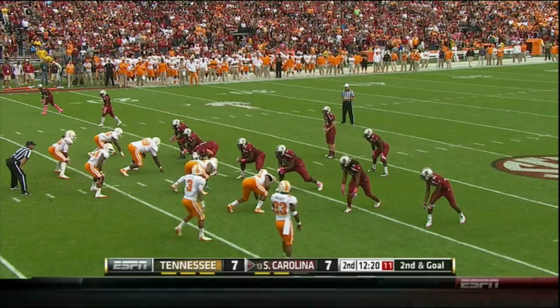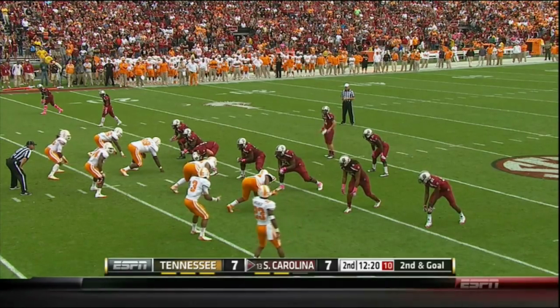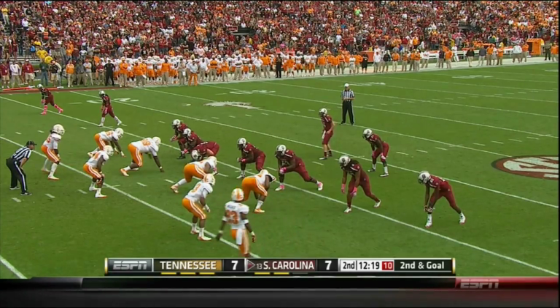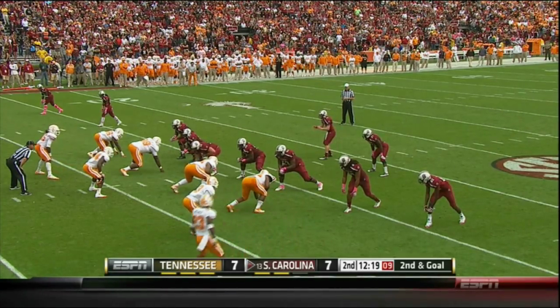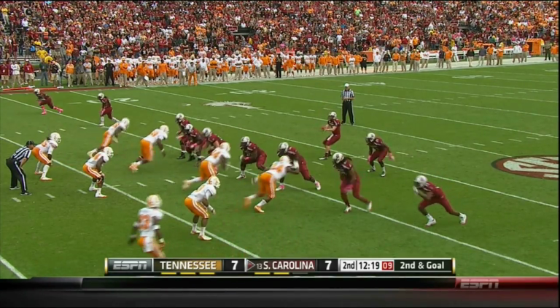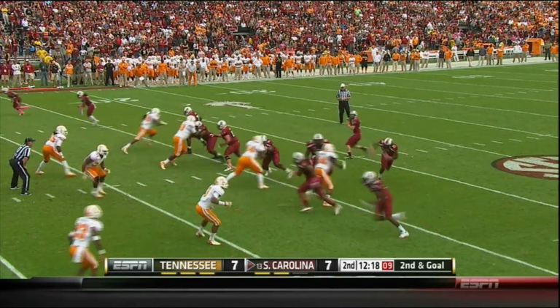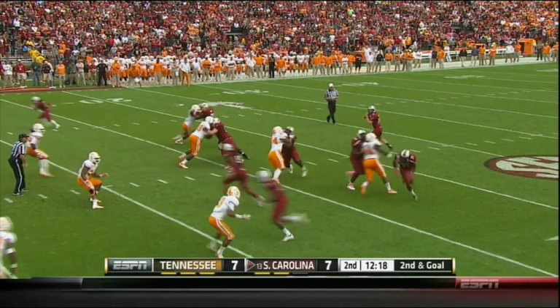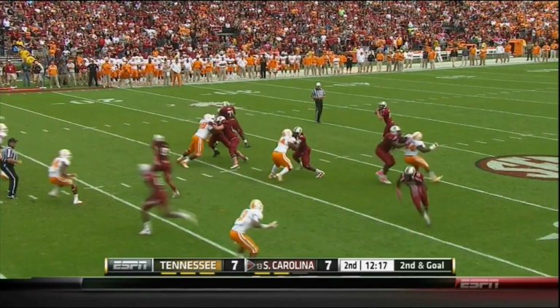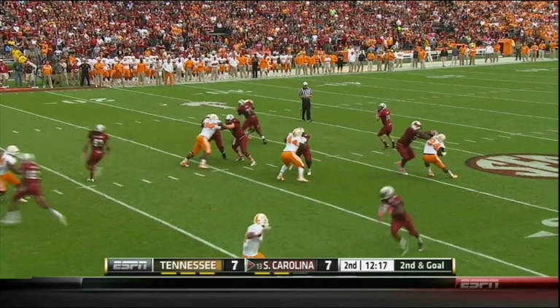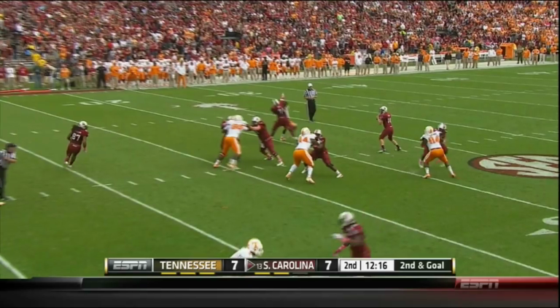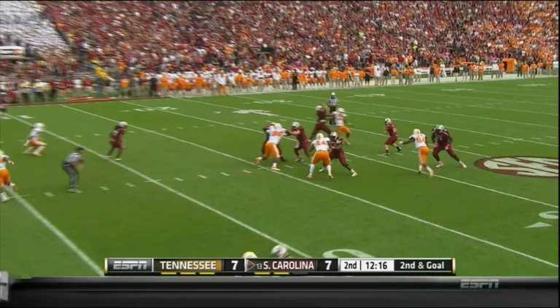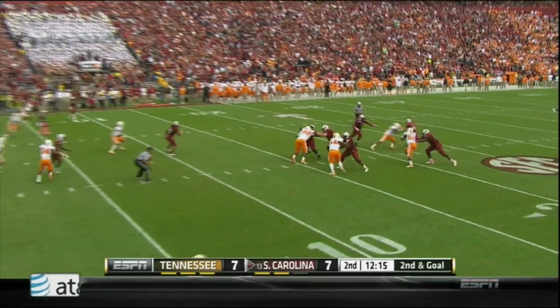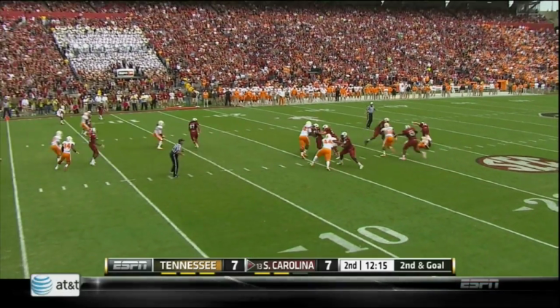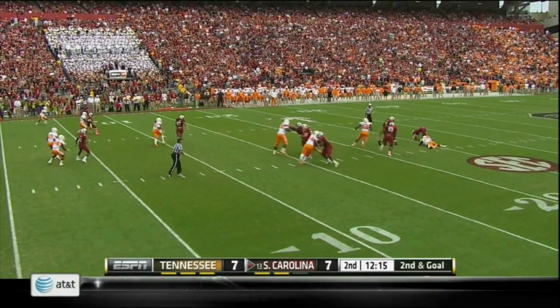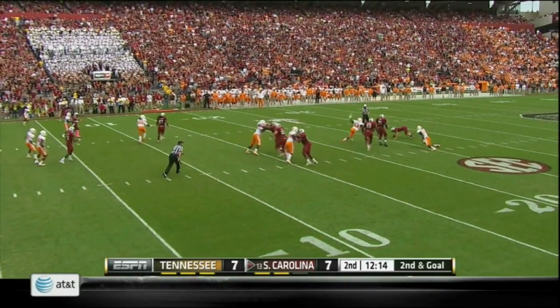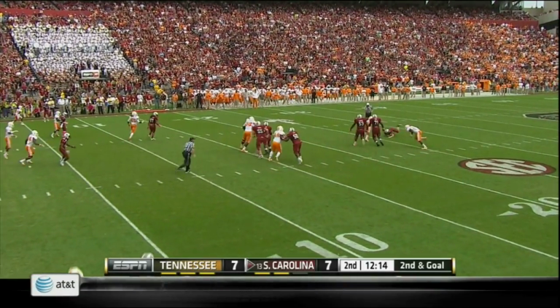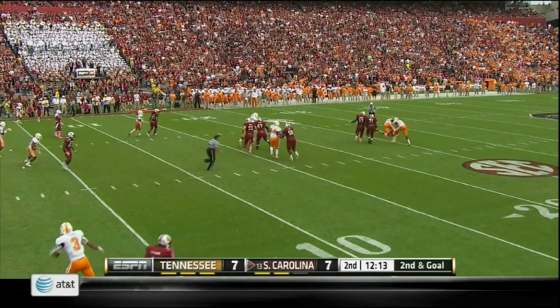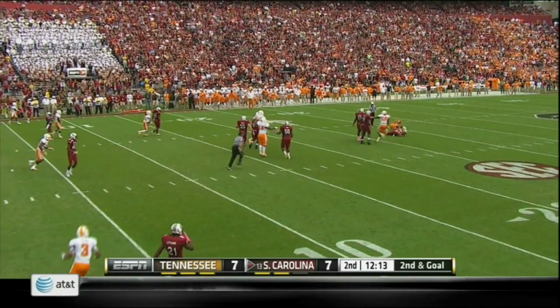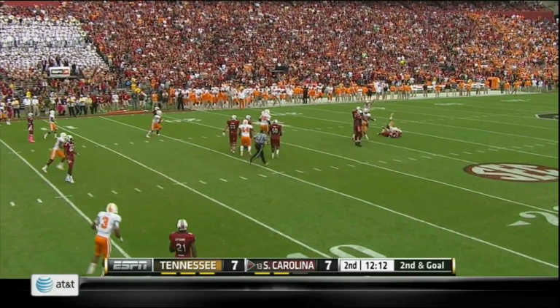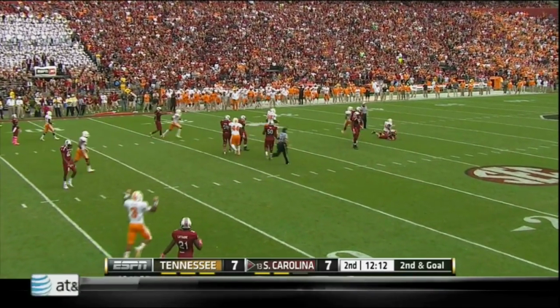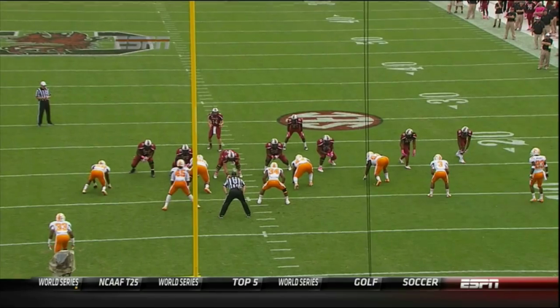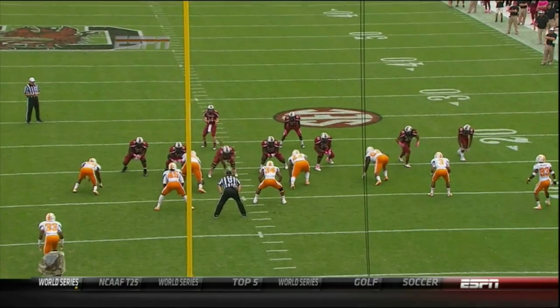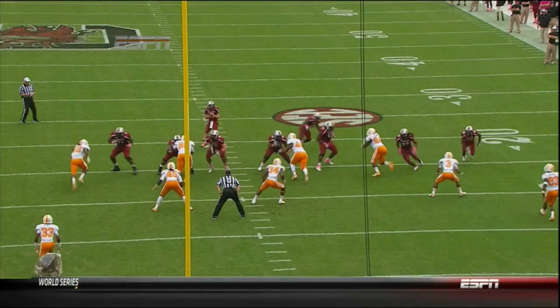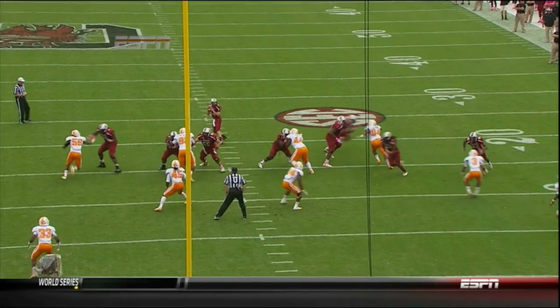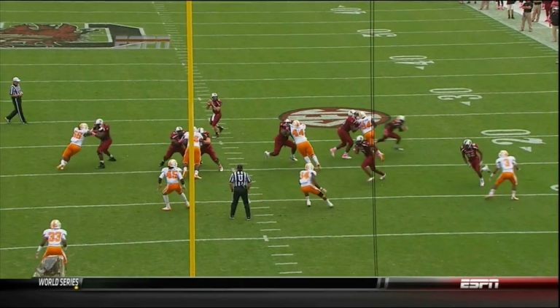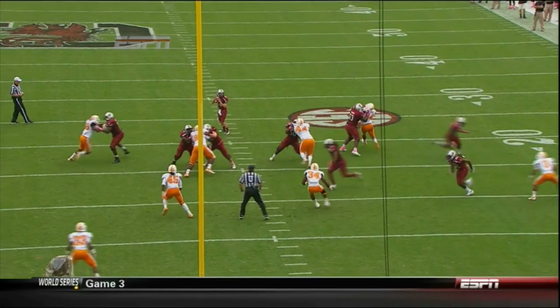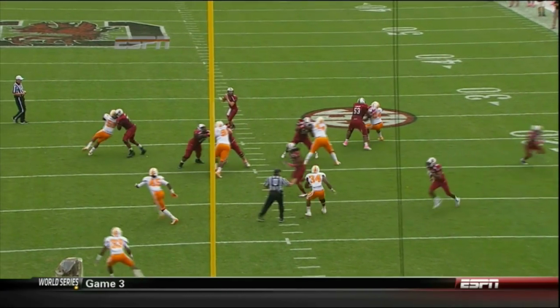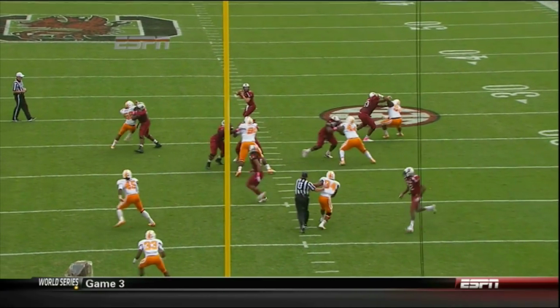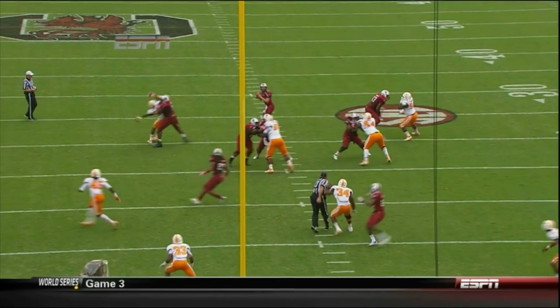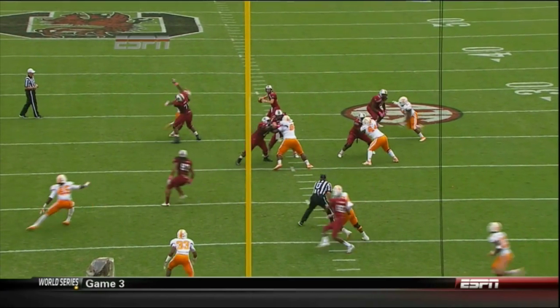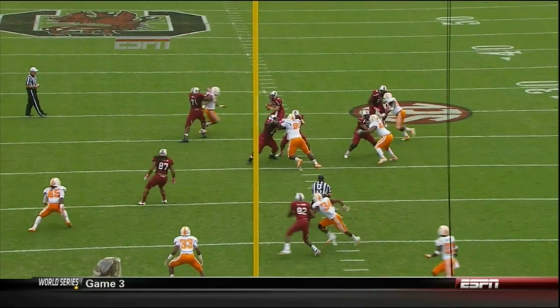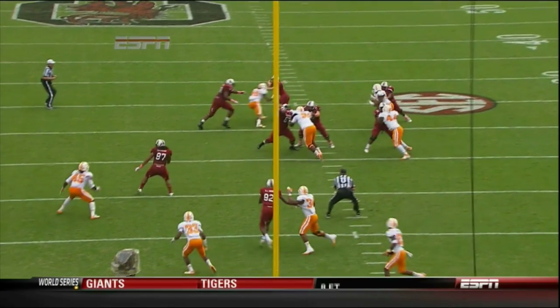Gets the snap, back to throw, stands in there. Being pressured, tripped up and dropped back at the 26-yard line. Kurt Majit, the linebacker, comes in and trips up Connor Shaw for a loss of 14 yards.